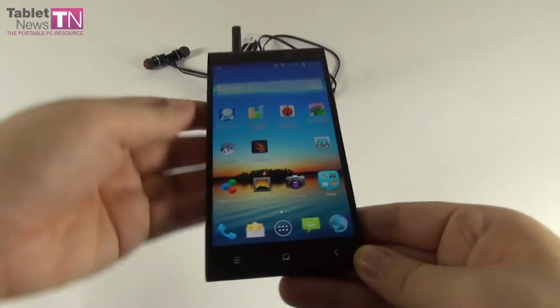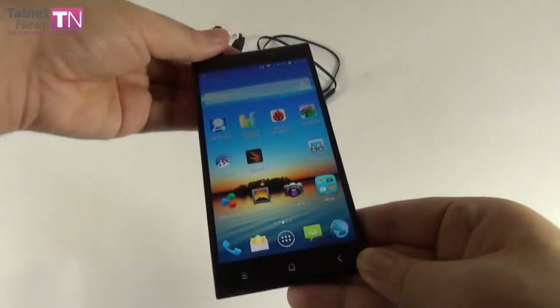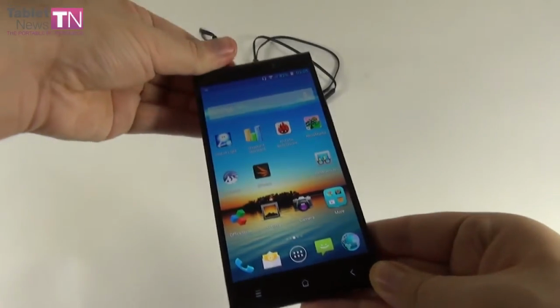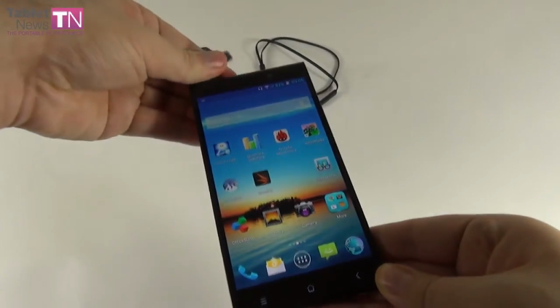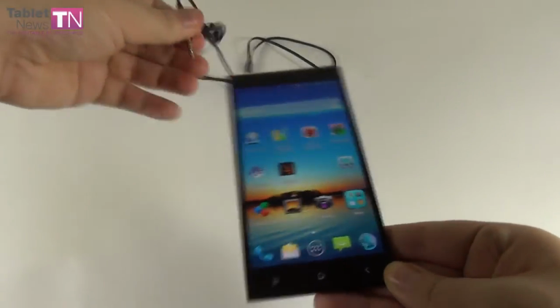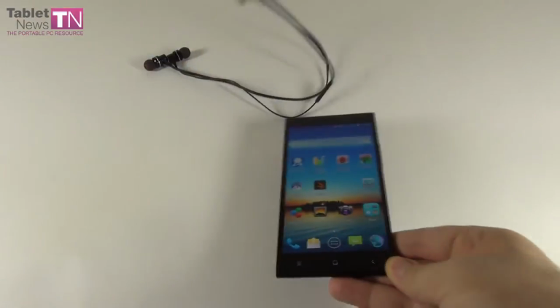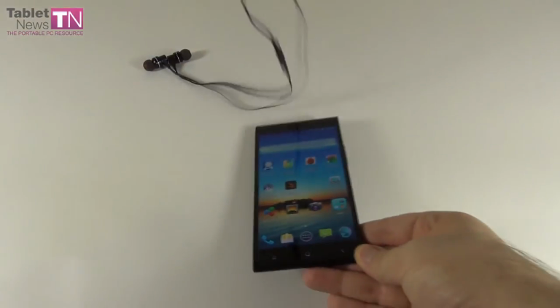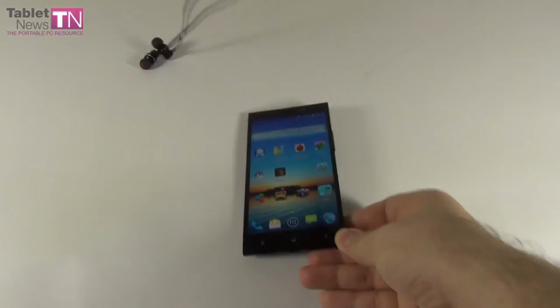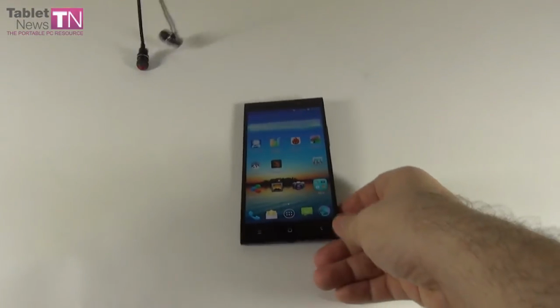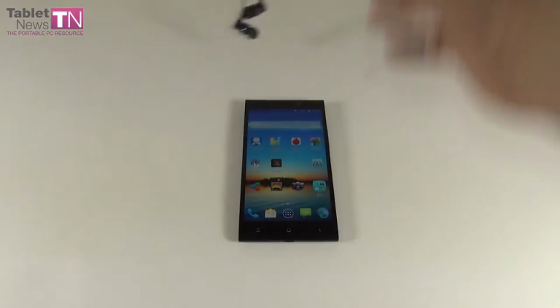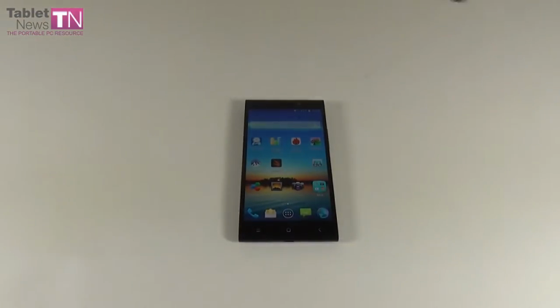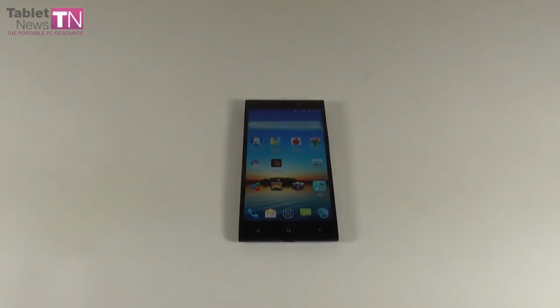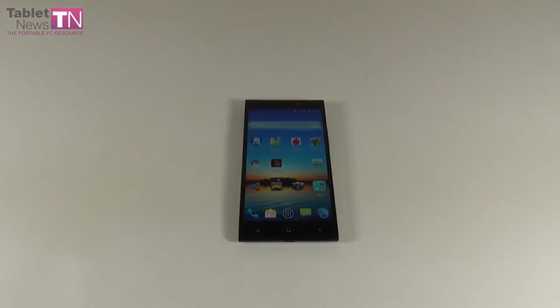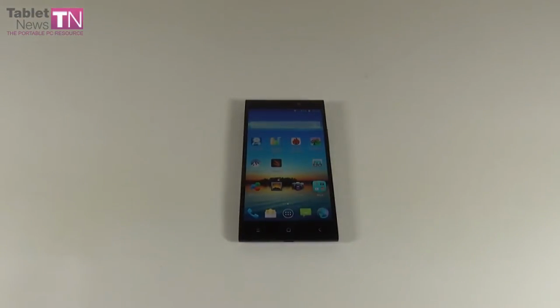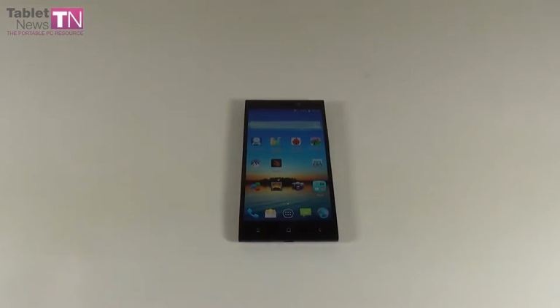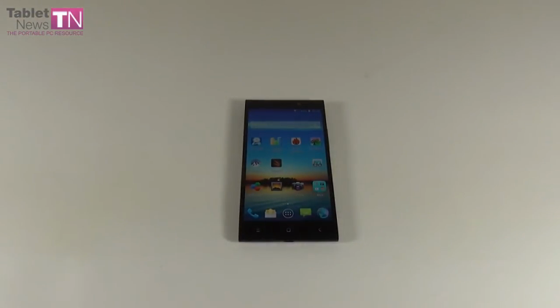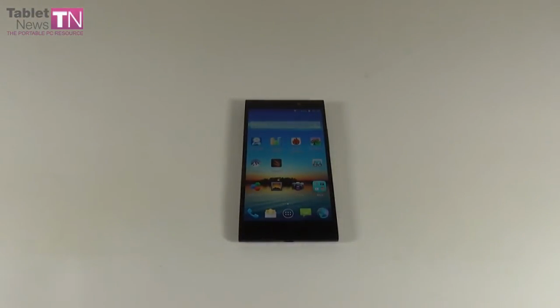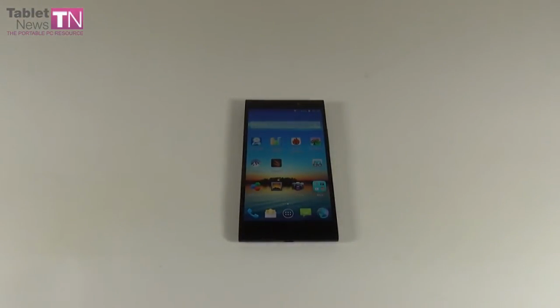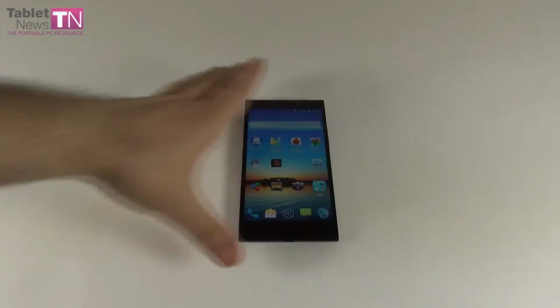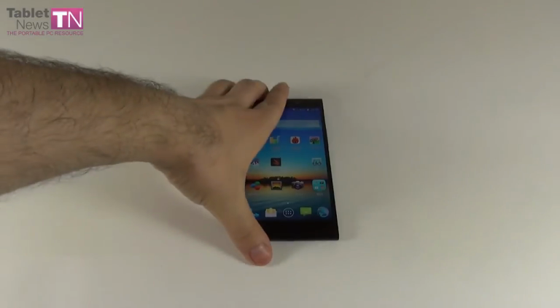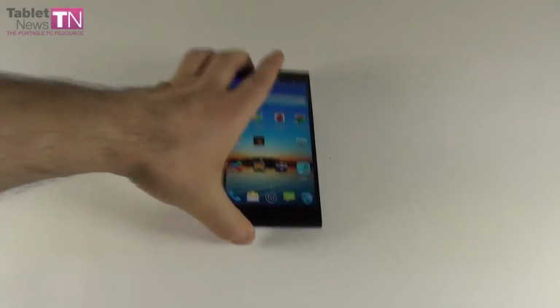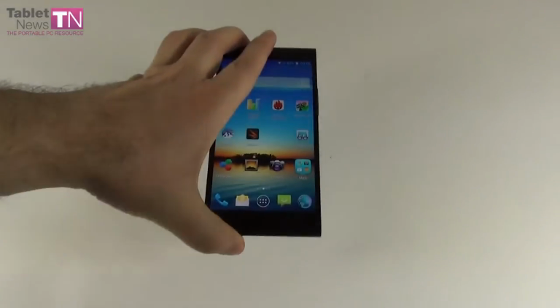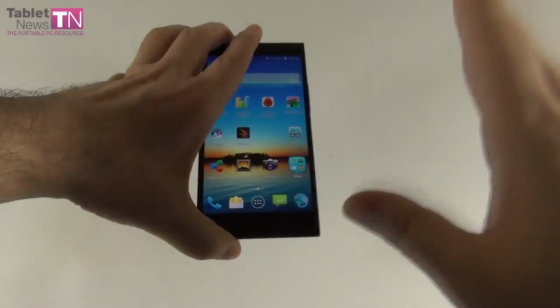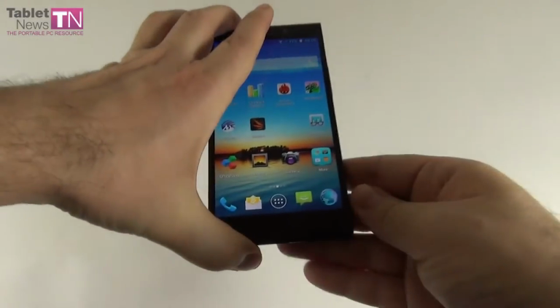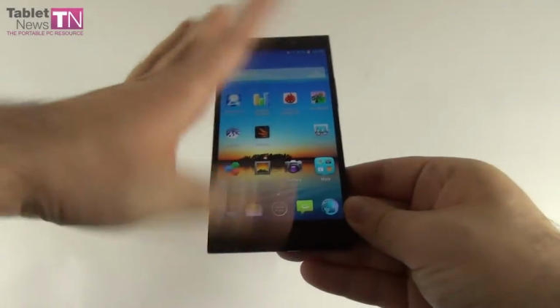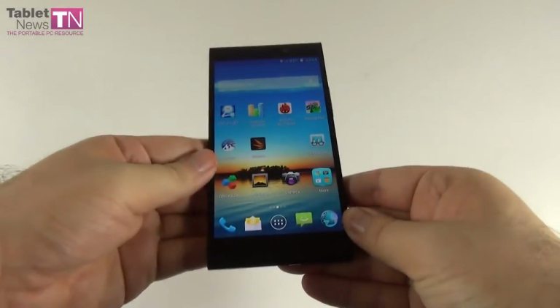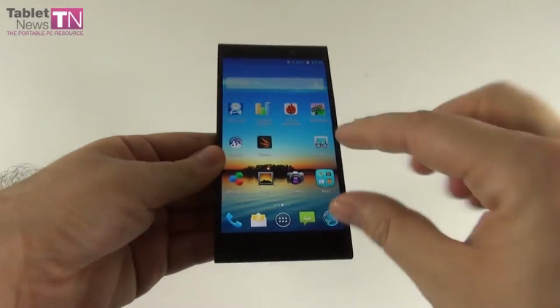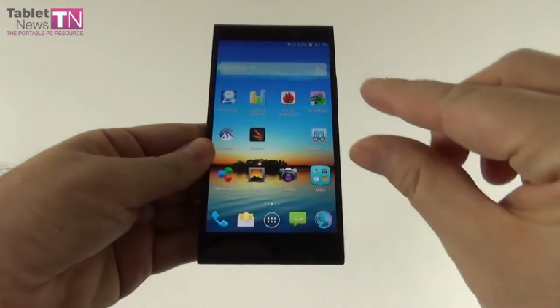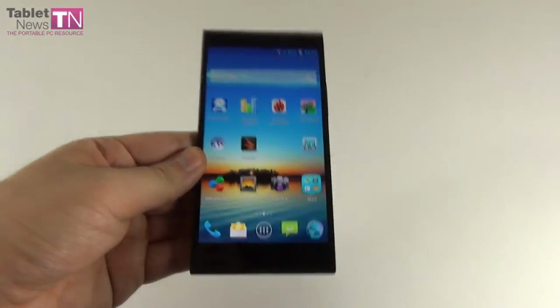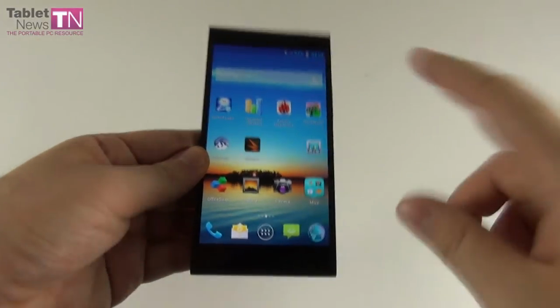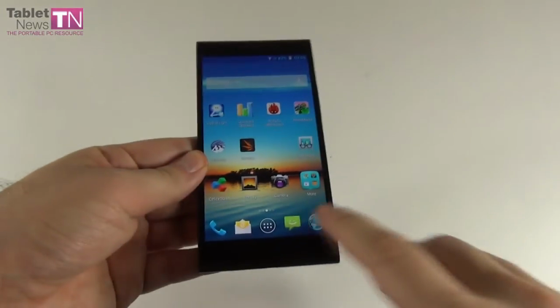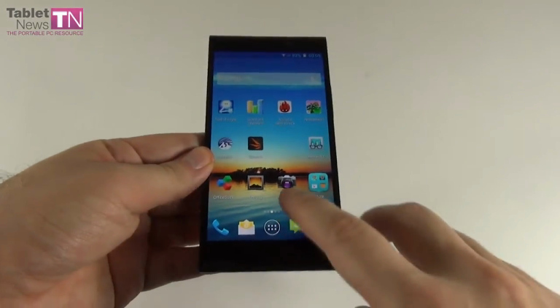We're pretty well covered in the audio department with a very good audio experience — about the same level as a modern flagship like a Galaxy S5, but not exactly there. That one is a bit better, but only a bit.